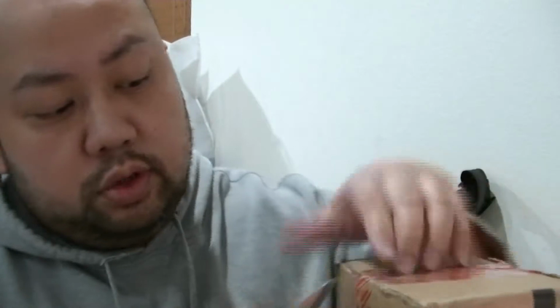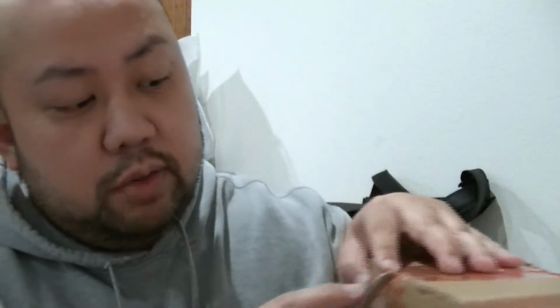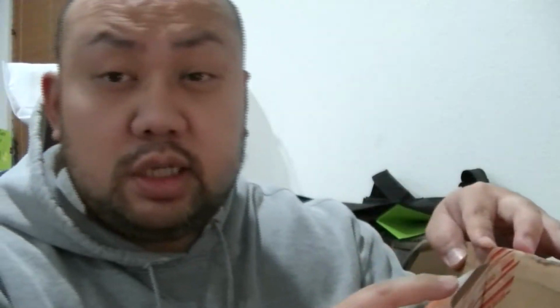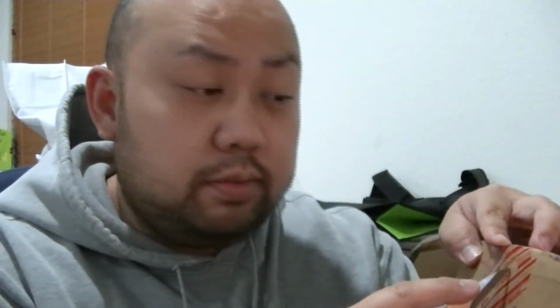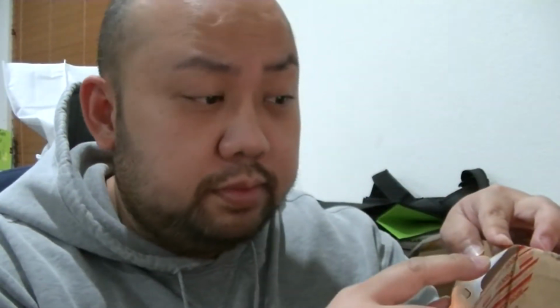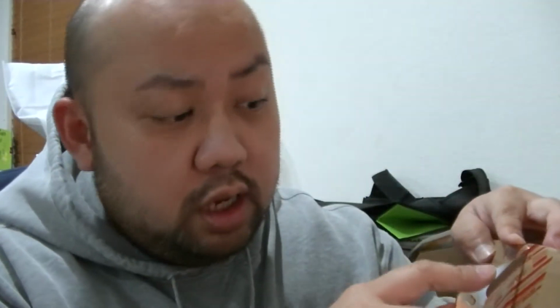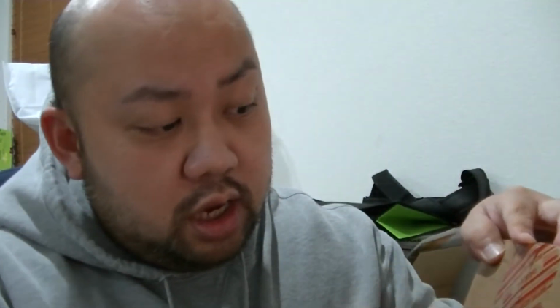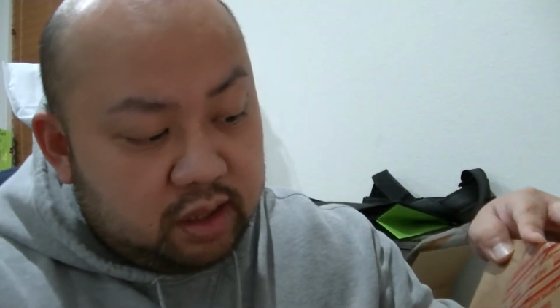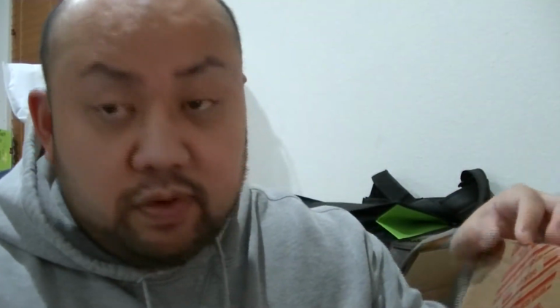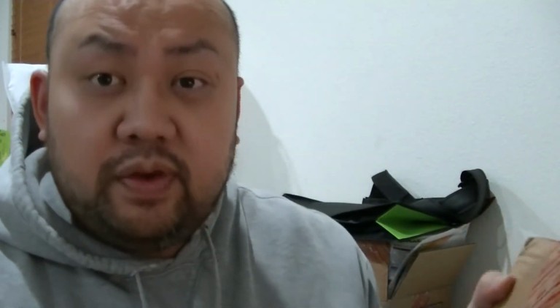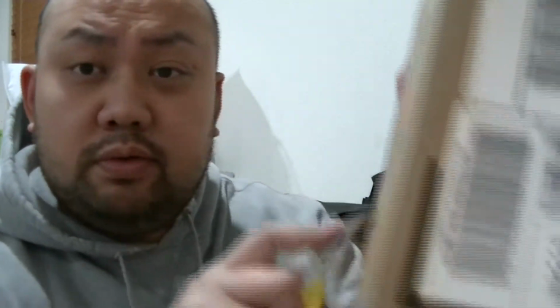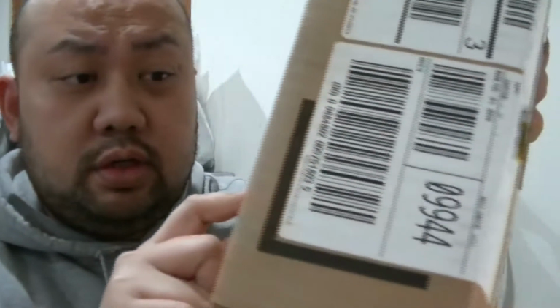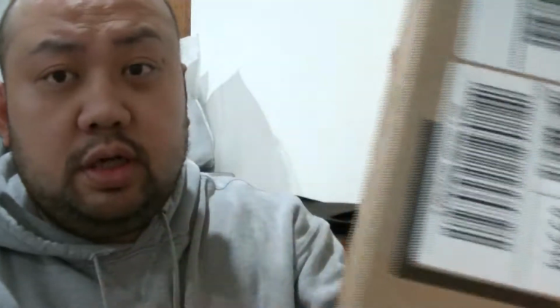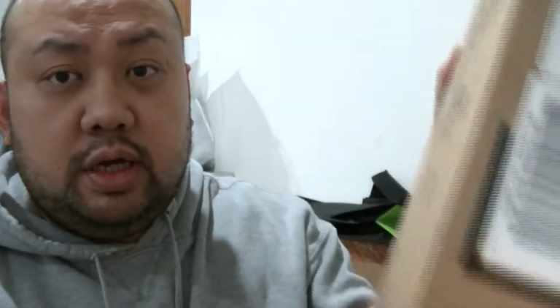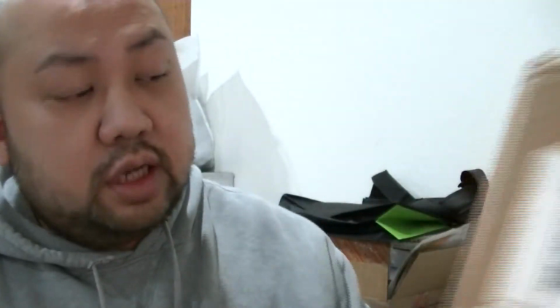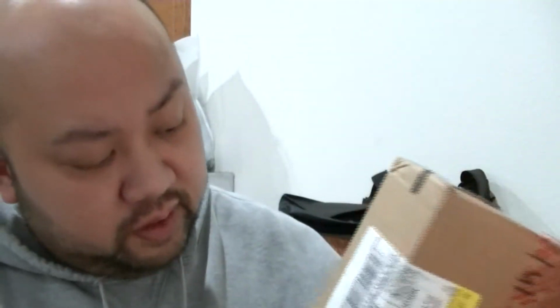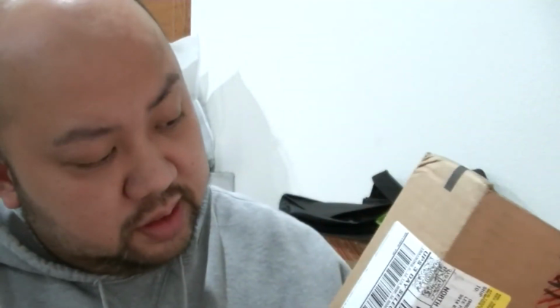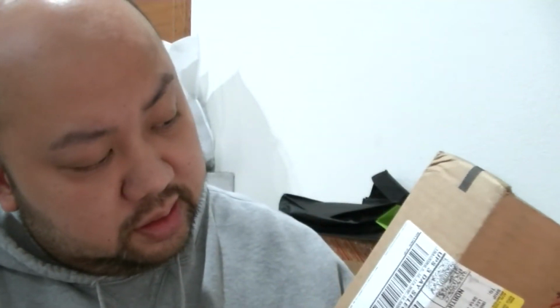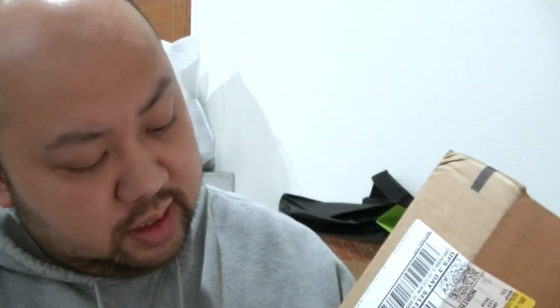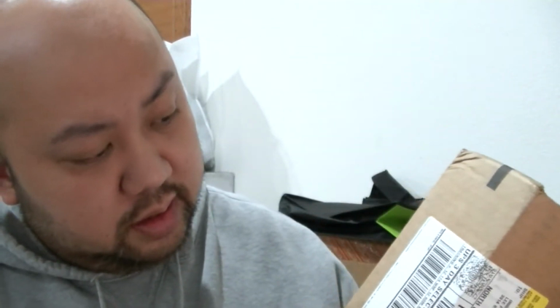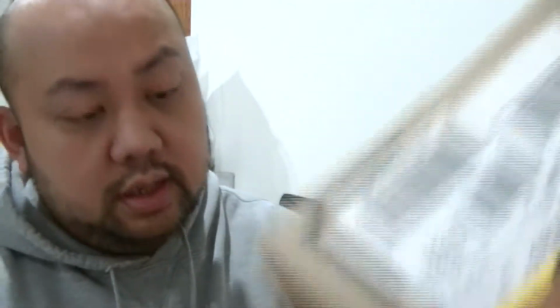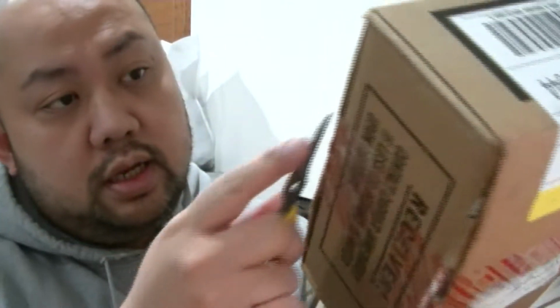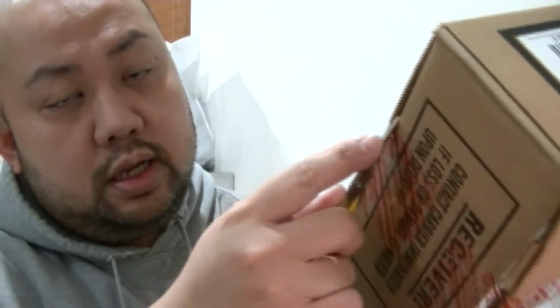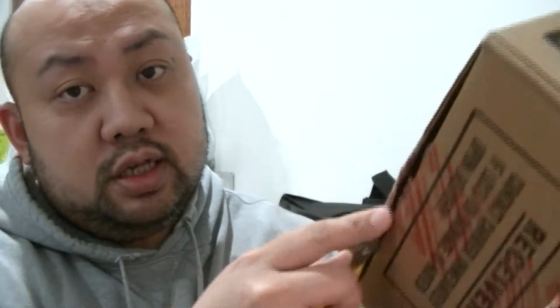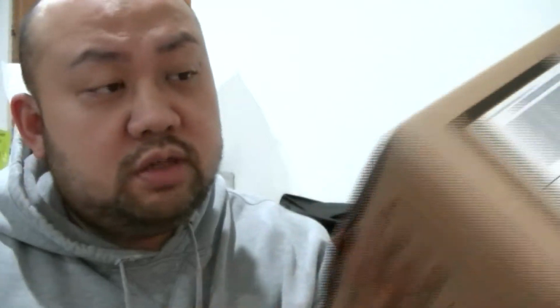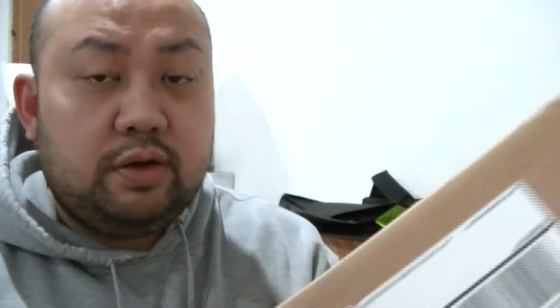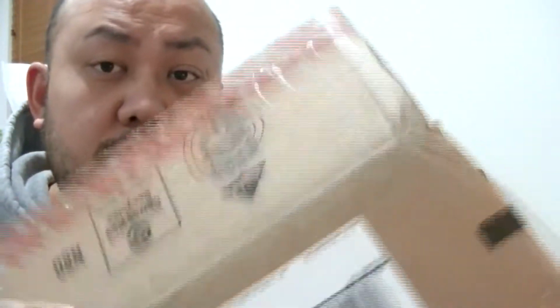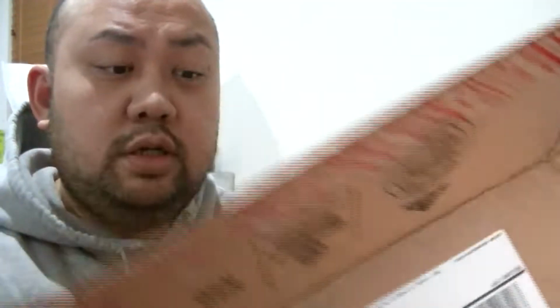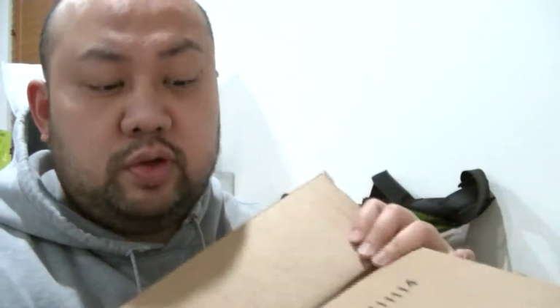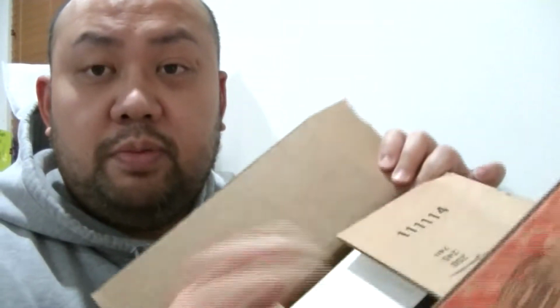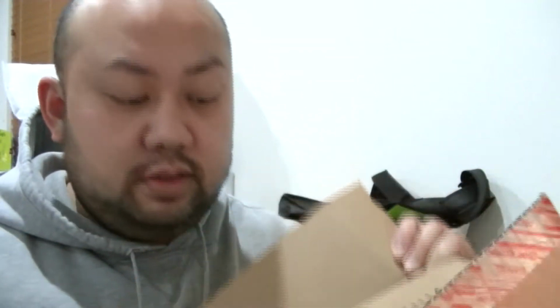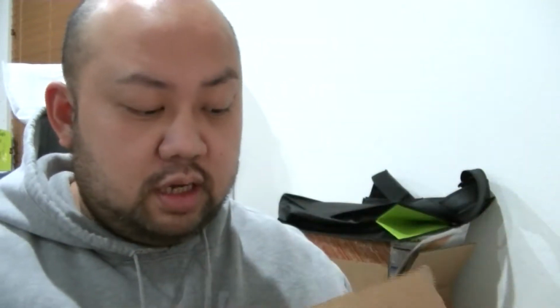Those of you that have been asking about the infrared video, this is gonna be the video. This is an unboxing video, straight up from the mail — got them.